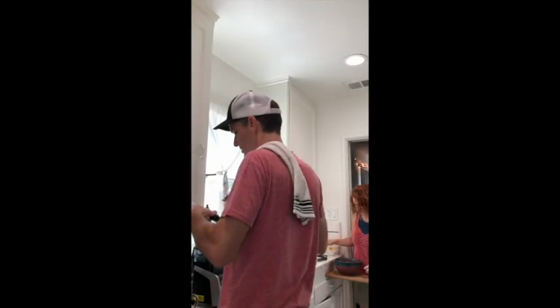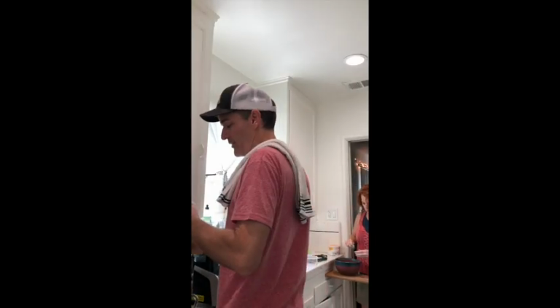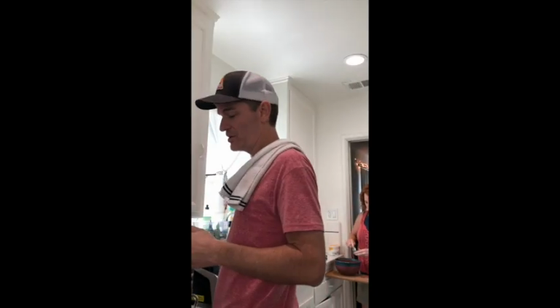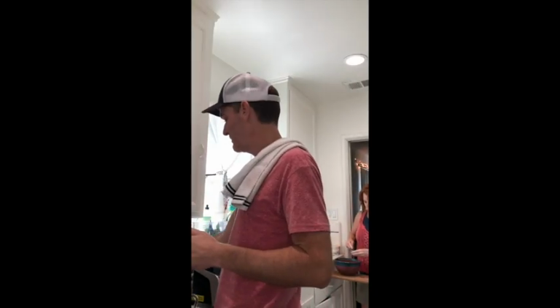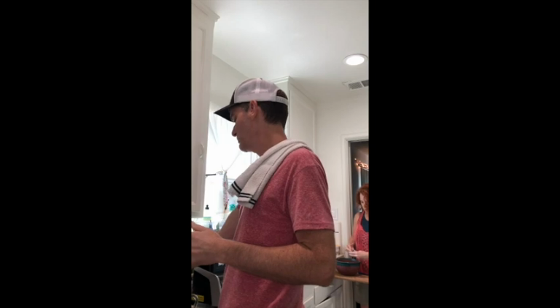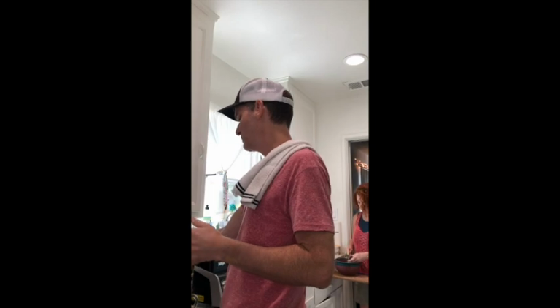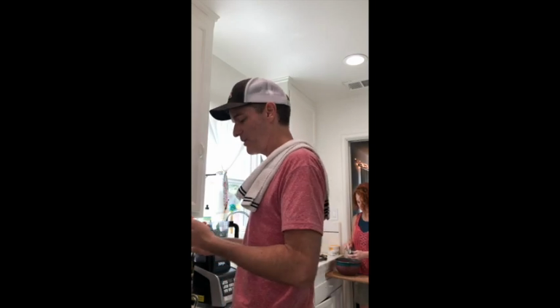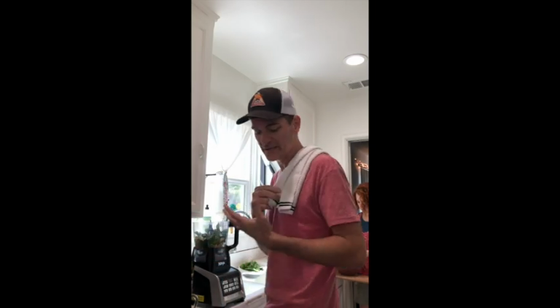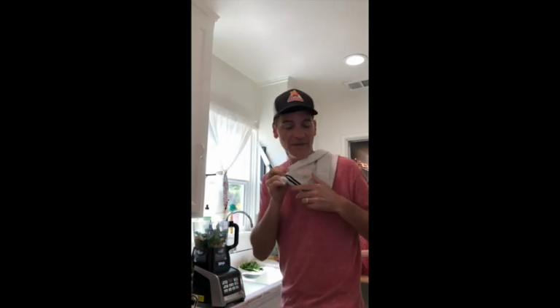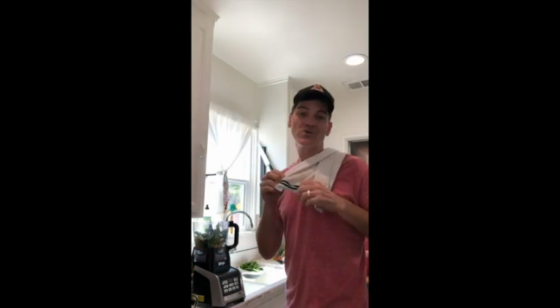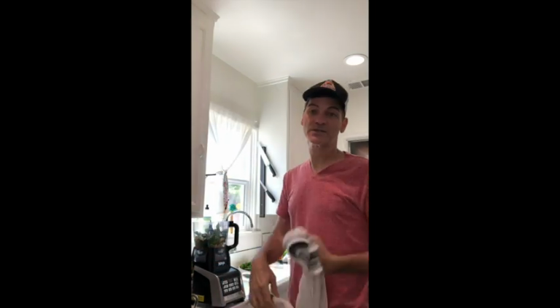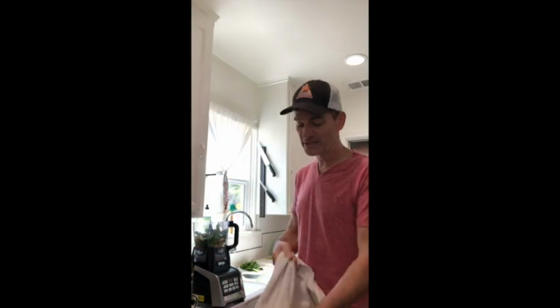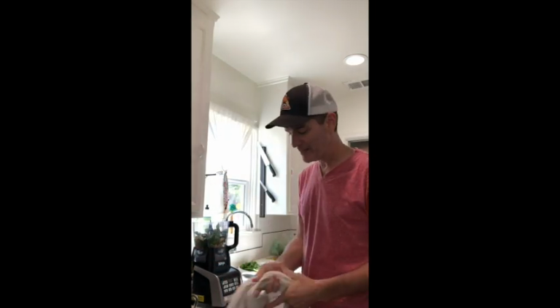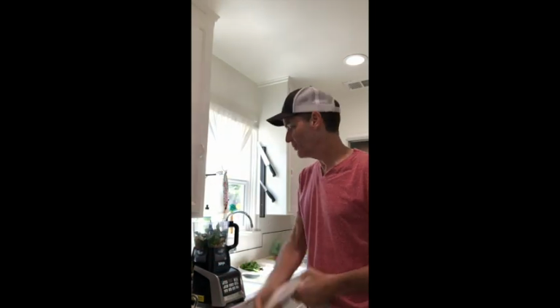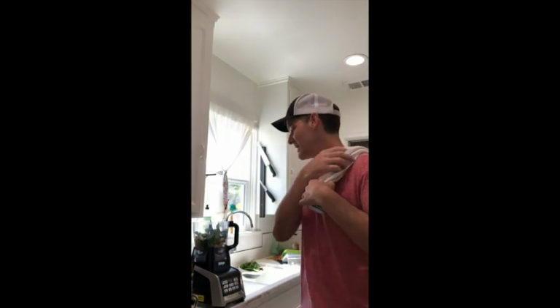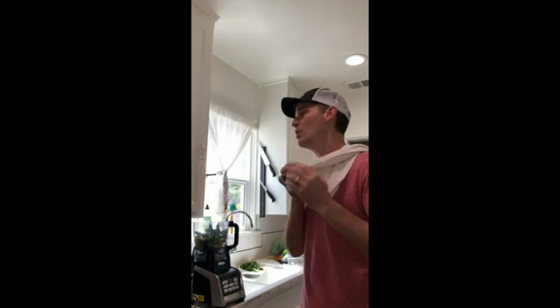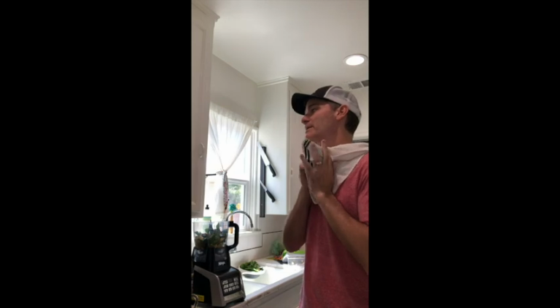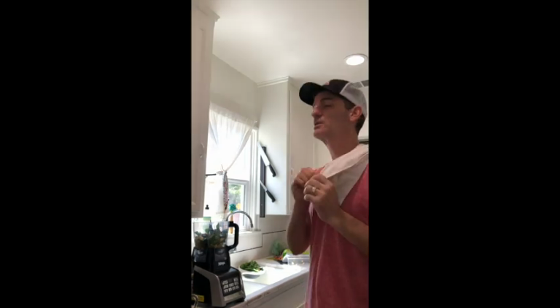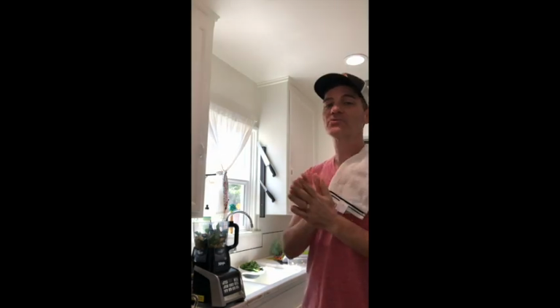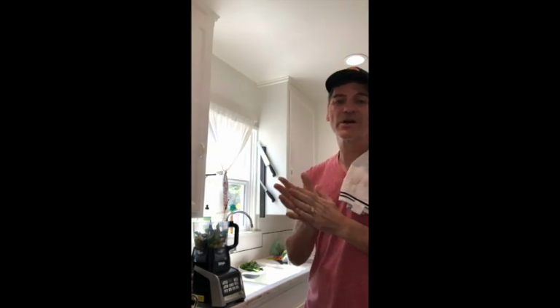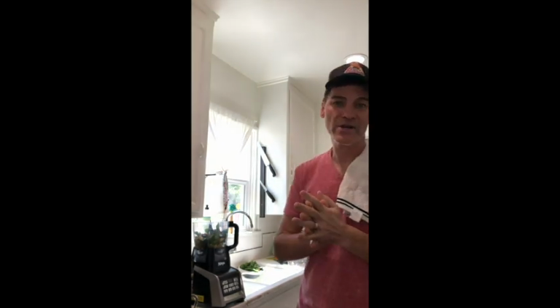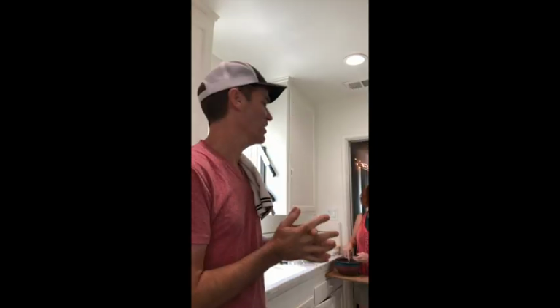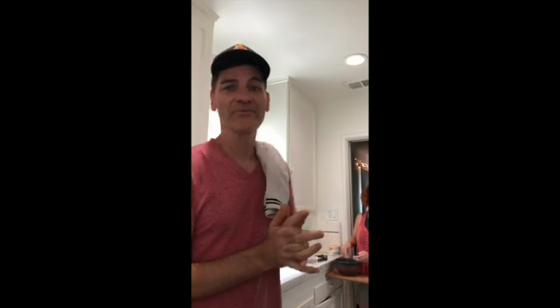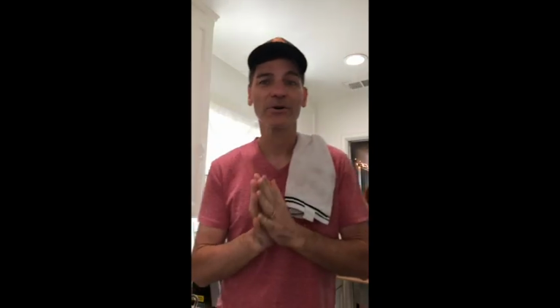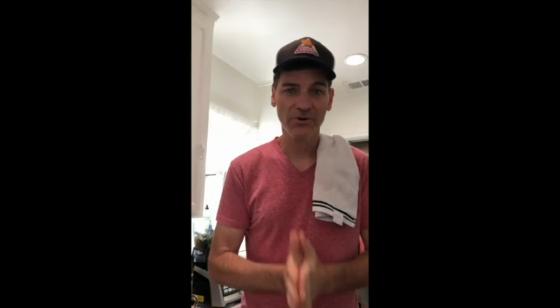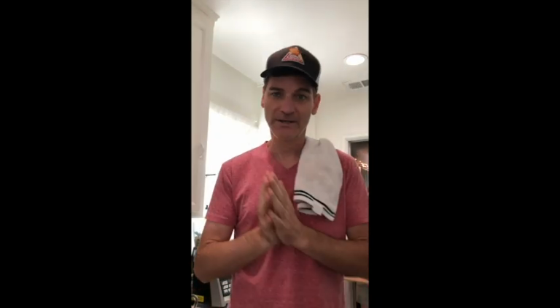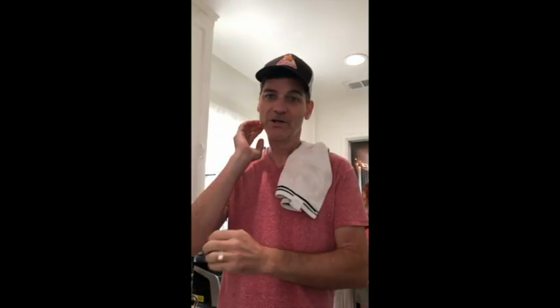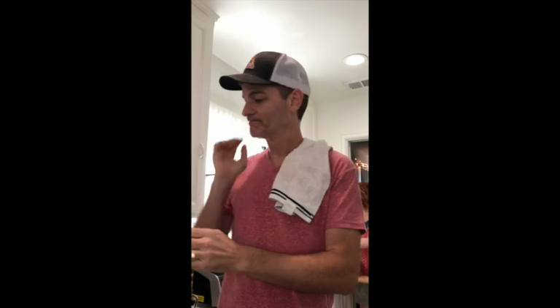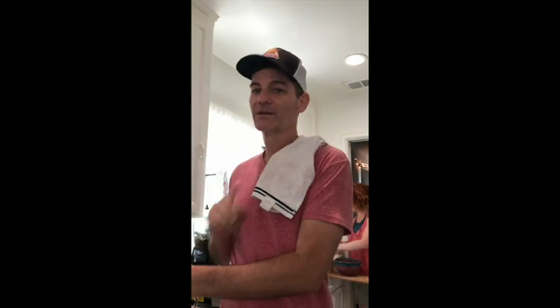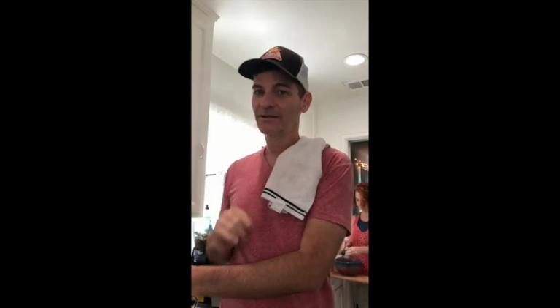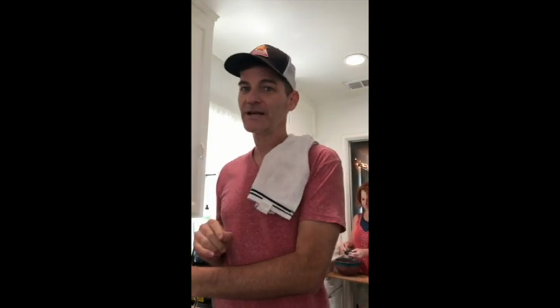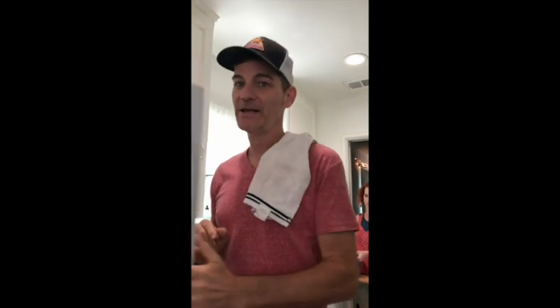As everyone knows, one of the most important parts of a pizza is the crust. So today we decided to go with a gluten-free, grain-free almond flour crust. This is how you make that.